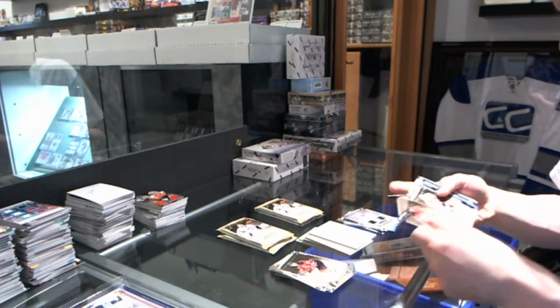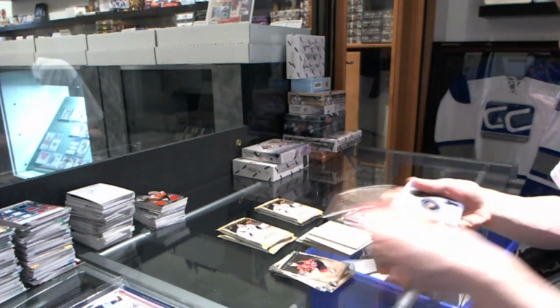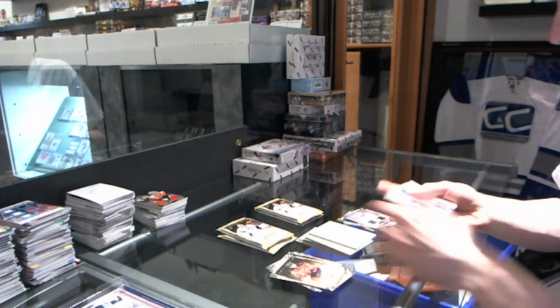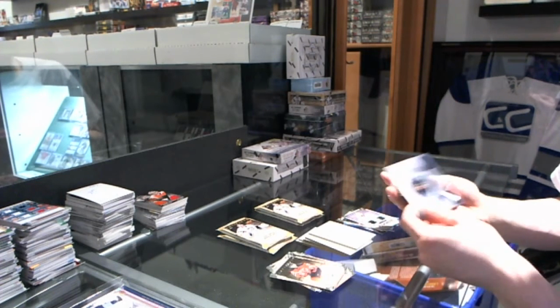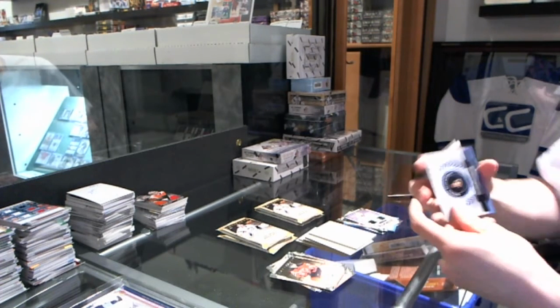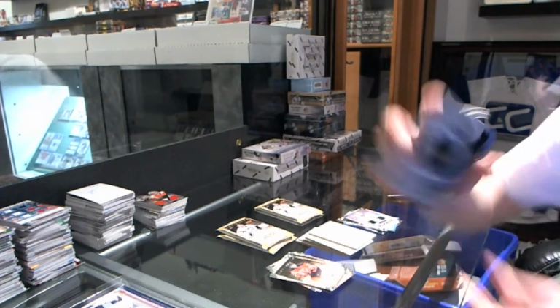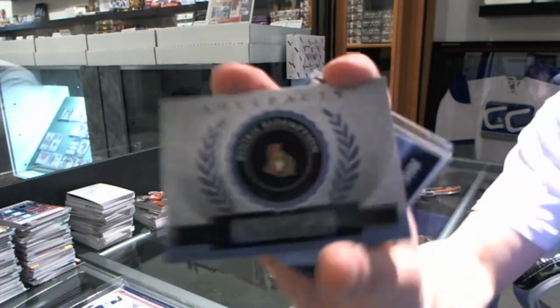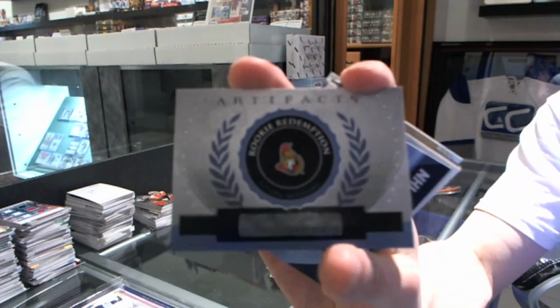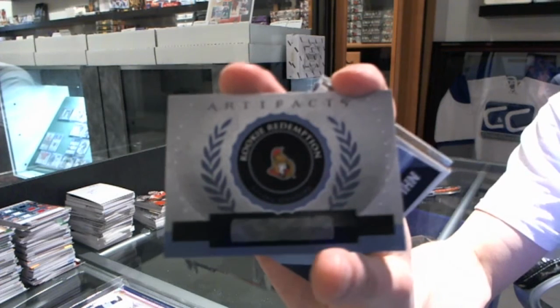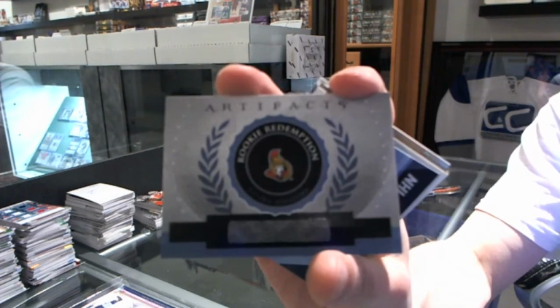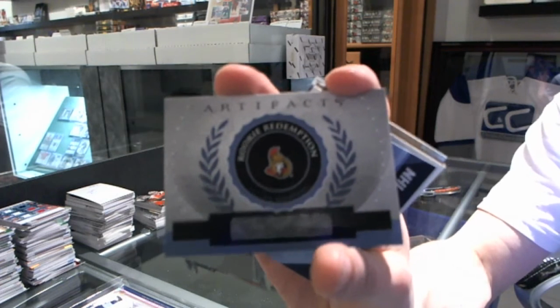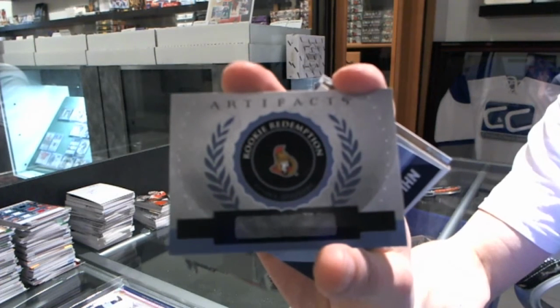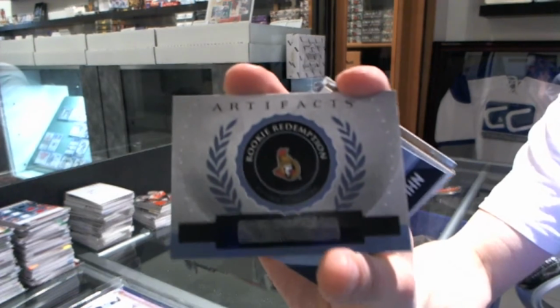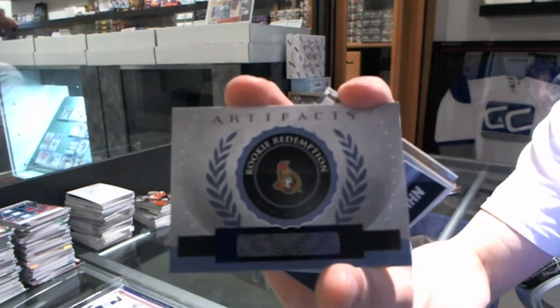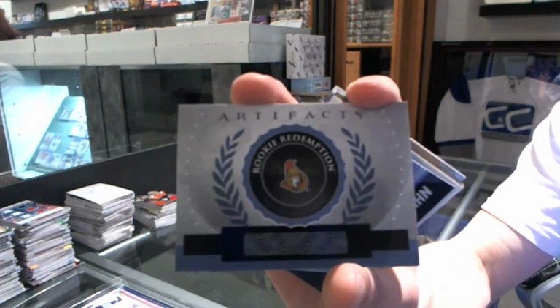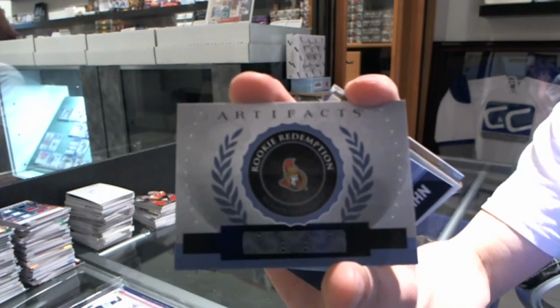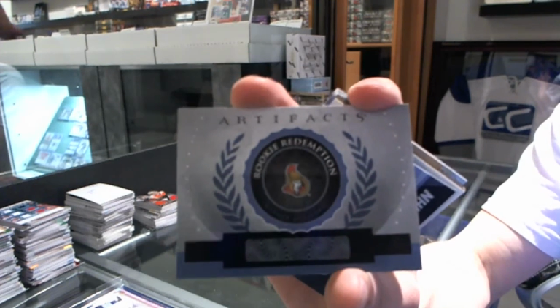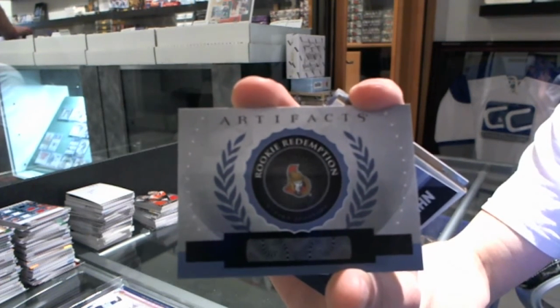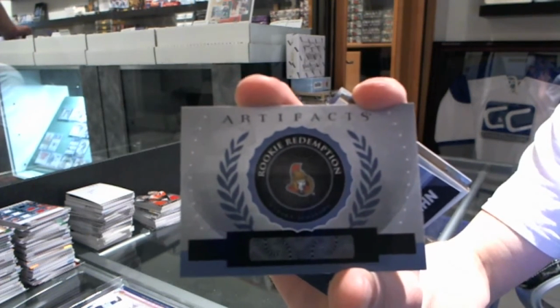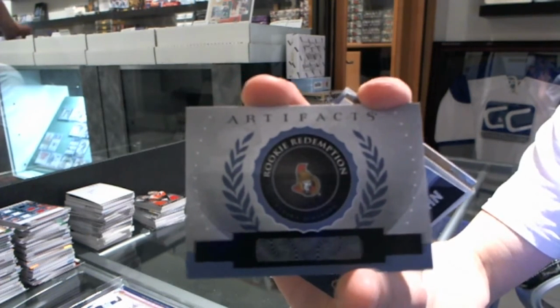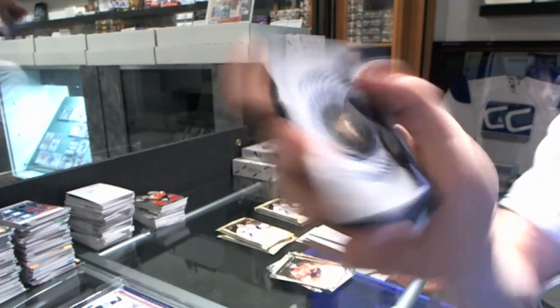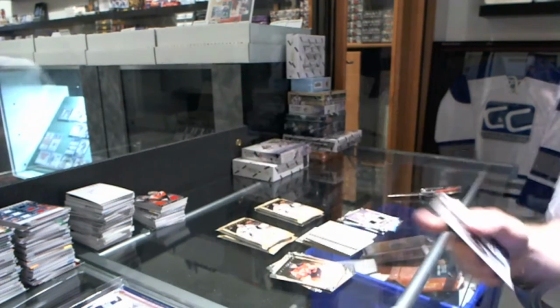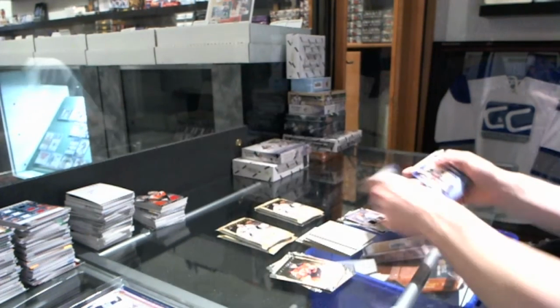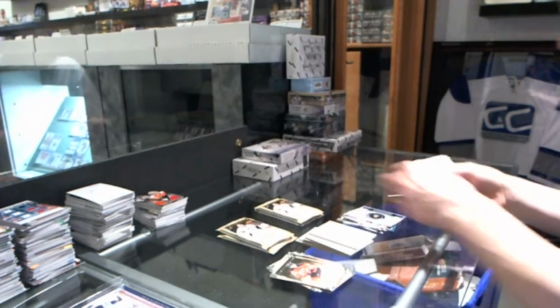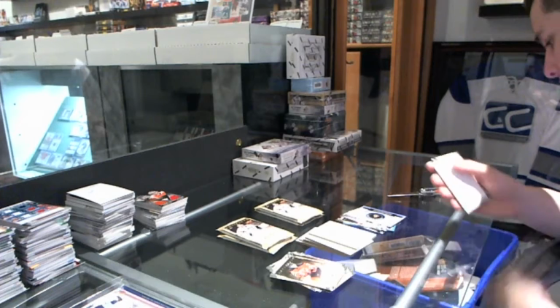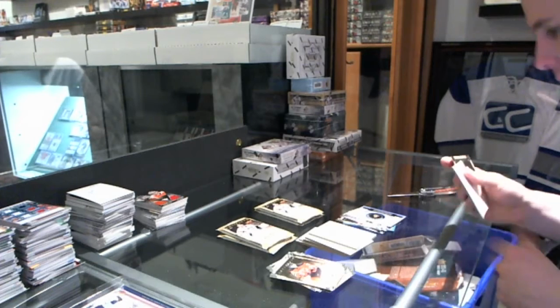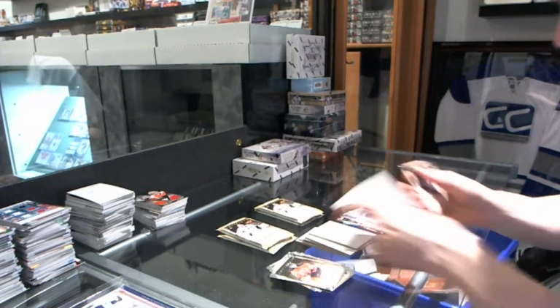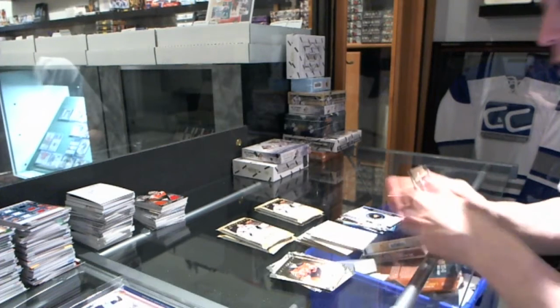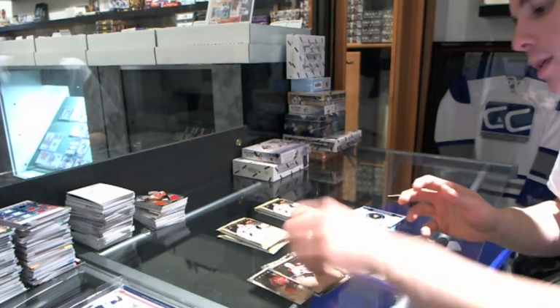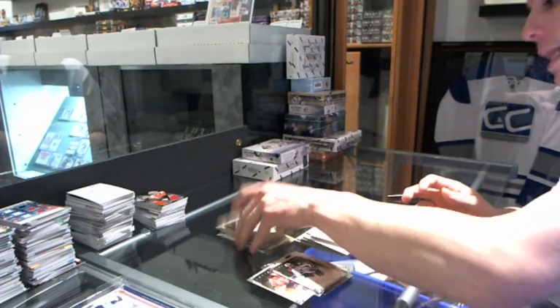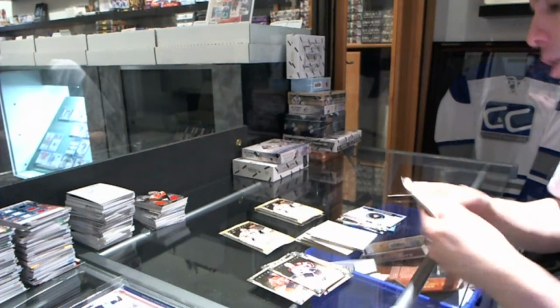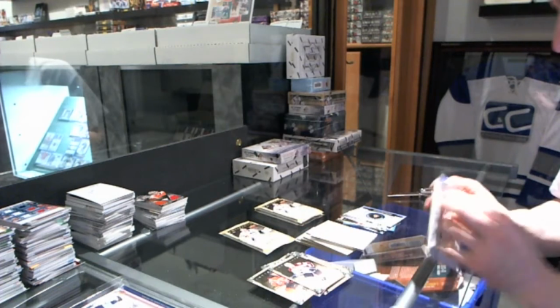We've got a Rookie Redemption for the Ottawa Senators, Cody Ceci. Ceci2, Electric Blue.